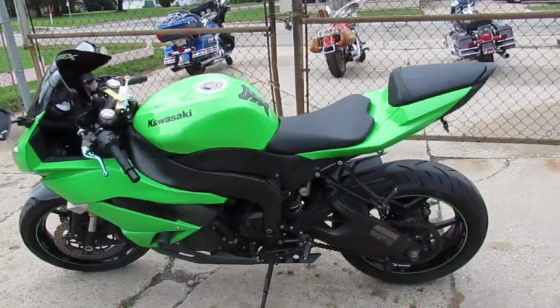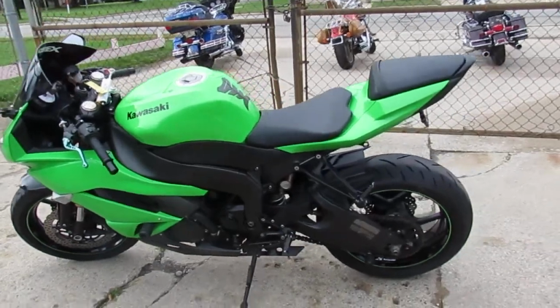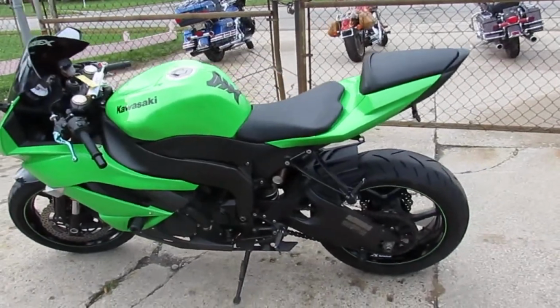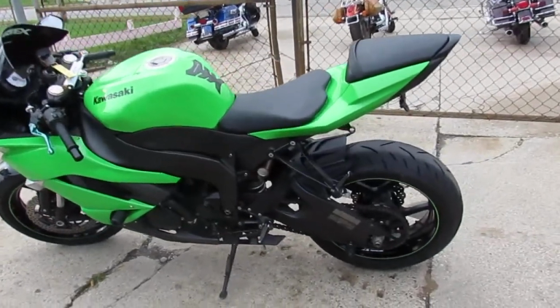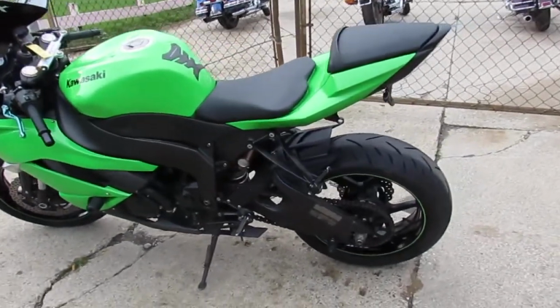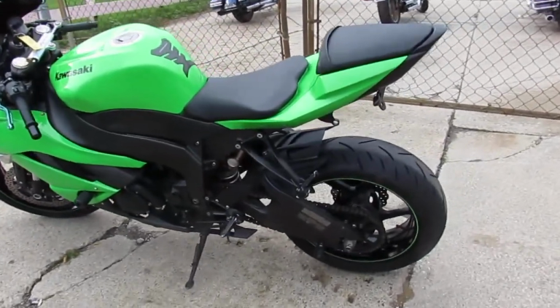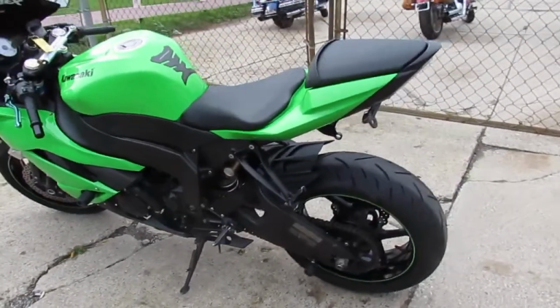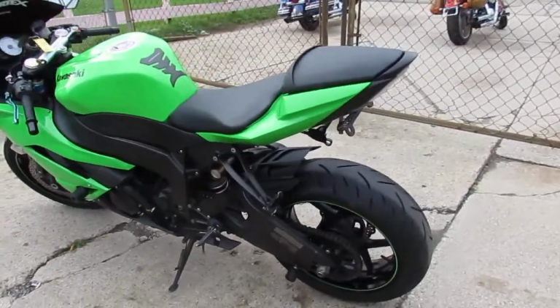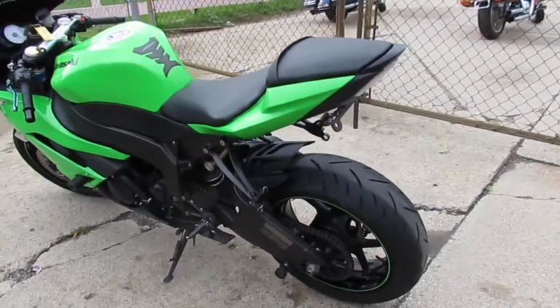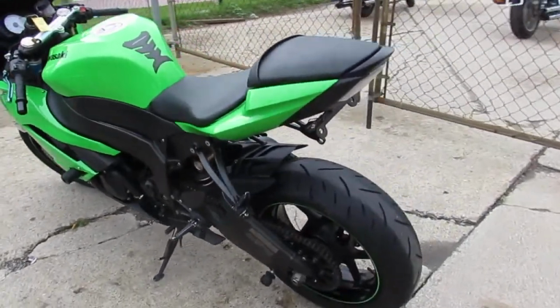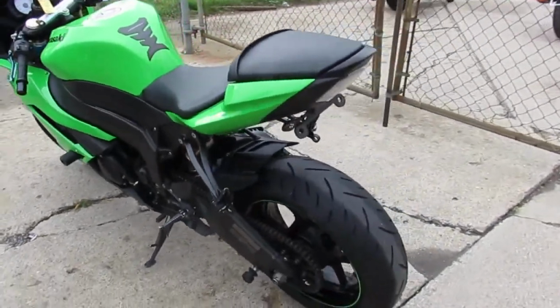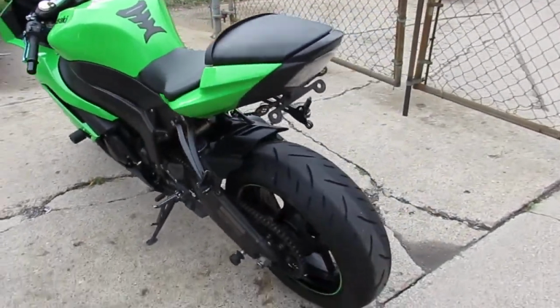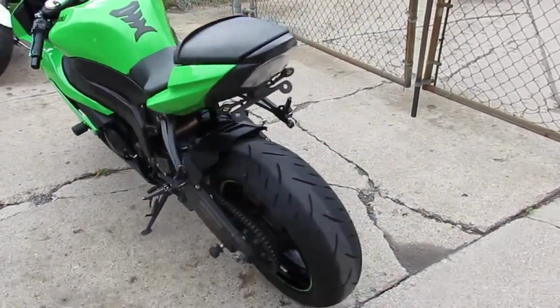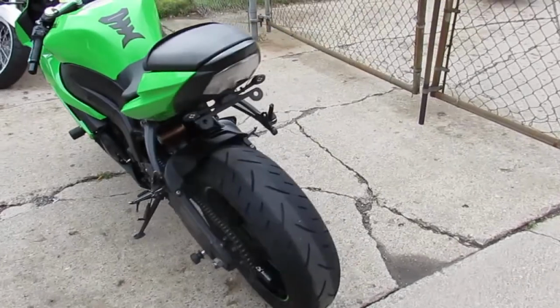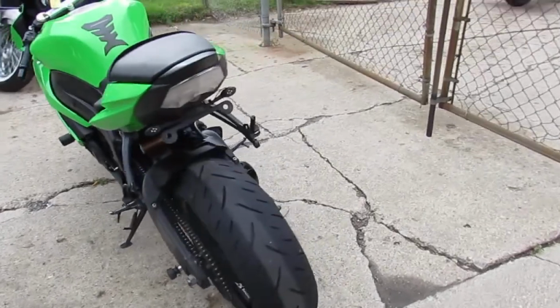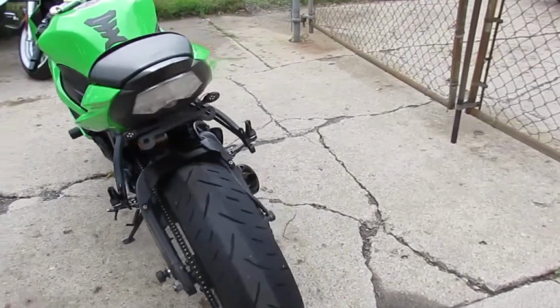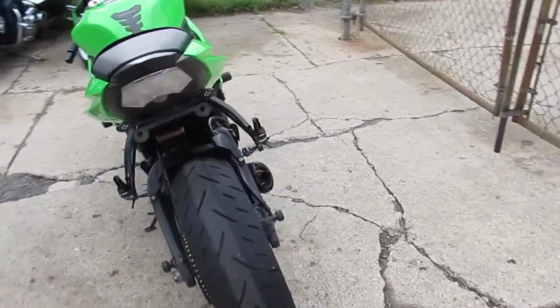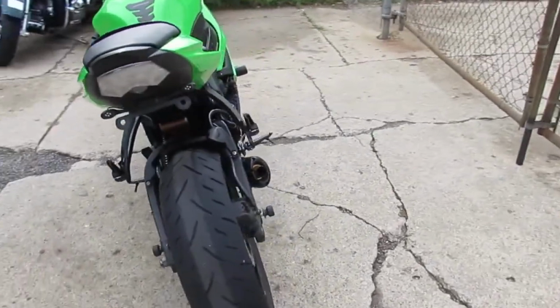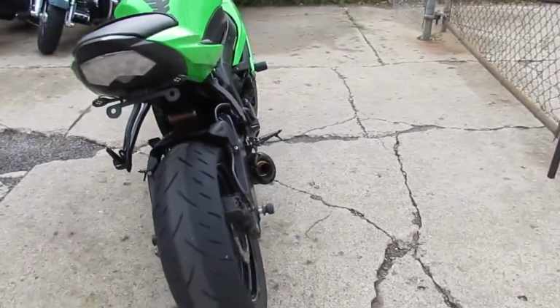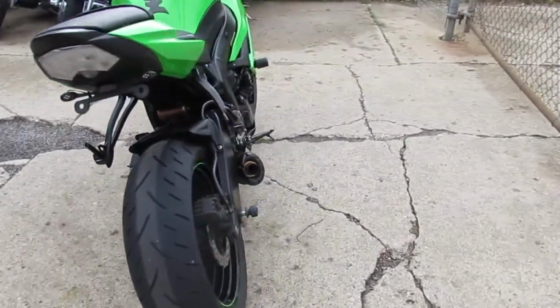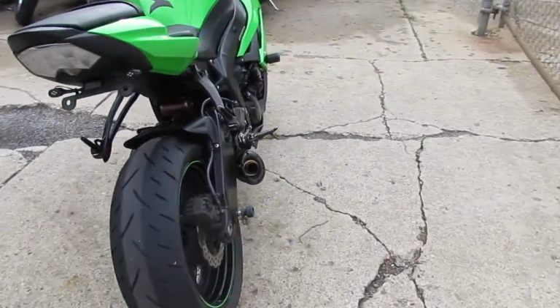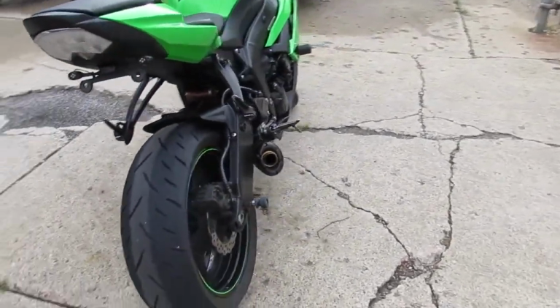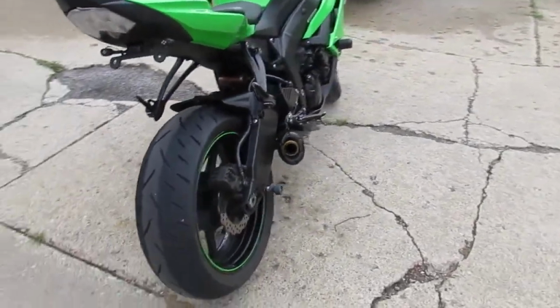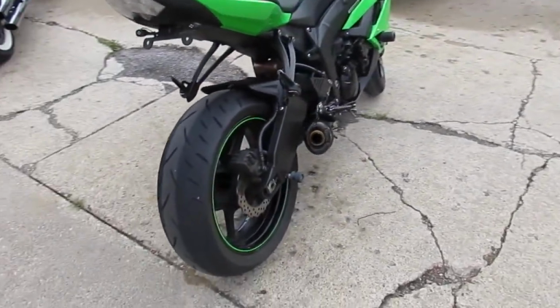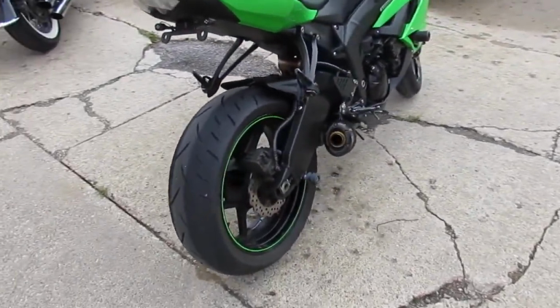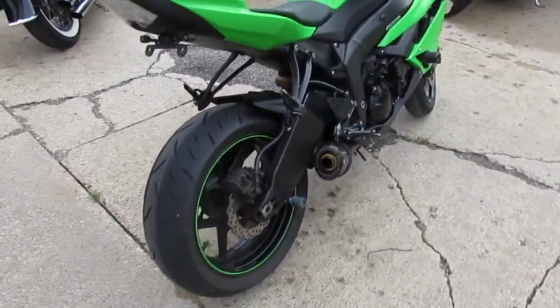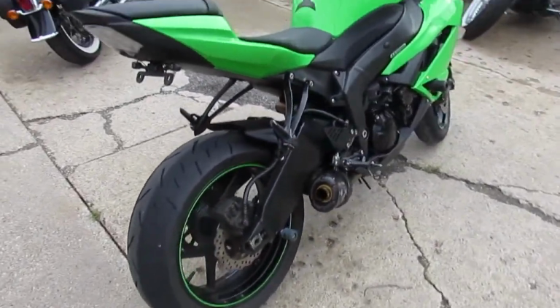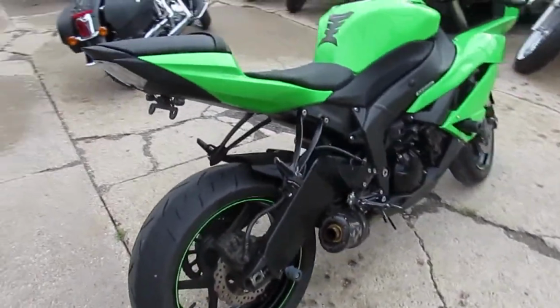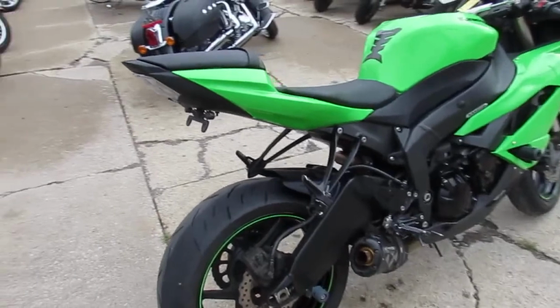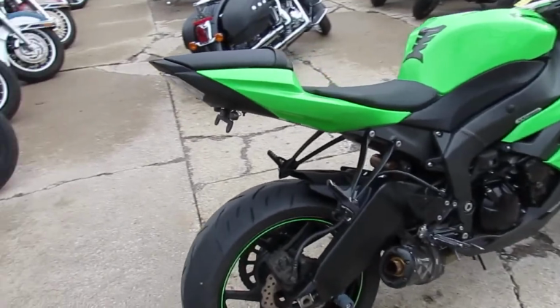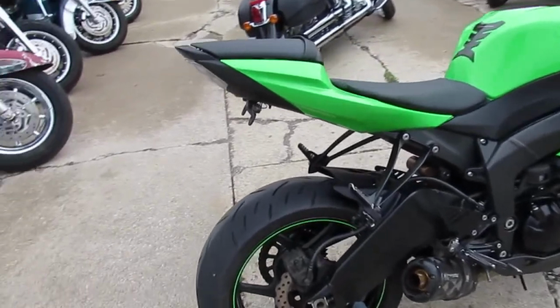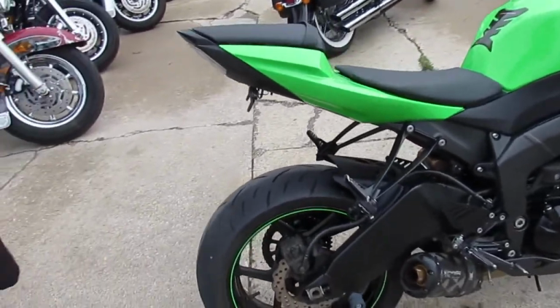Hey guys, it's ApprovalPowerSports.com here. We've got over 200 used sport bikes in the showroom for sale. I'm going to show you a nice one here — it's a 2009 Kawasaki ZX-6R for sale.